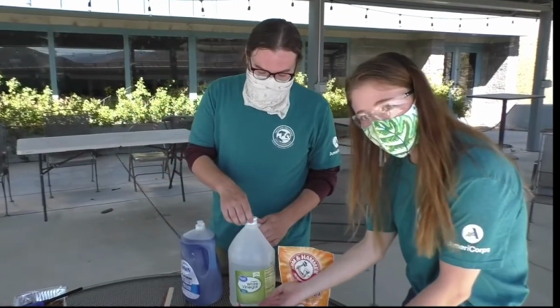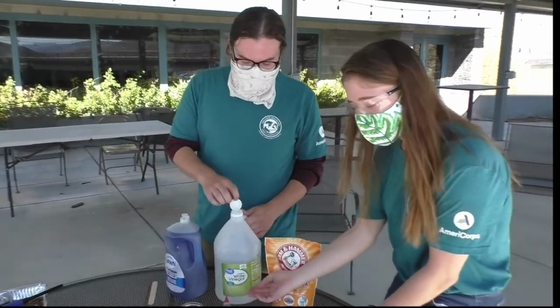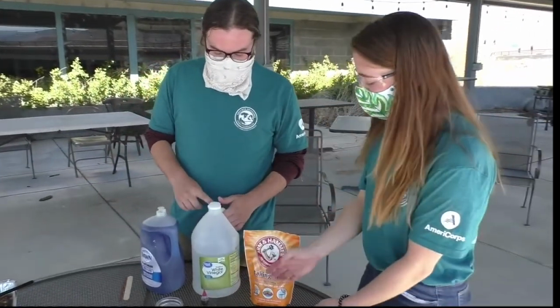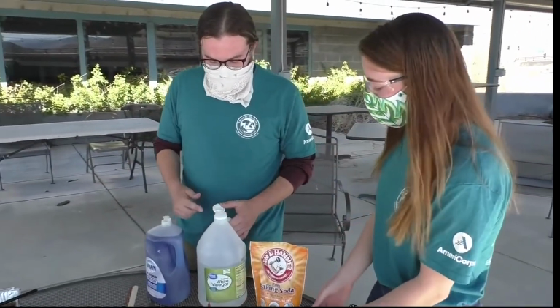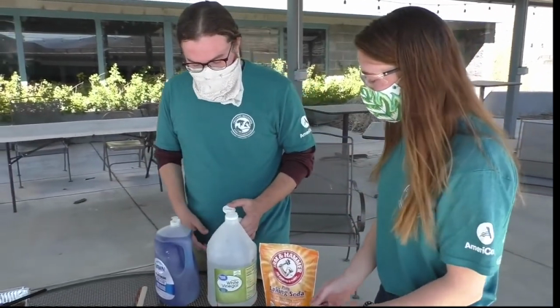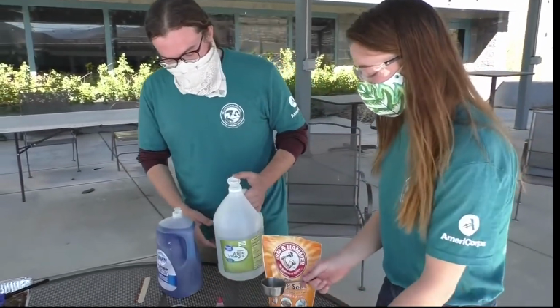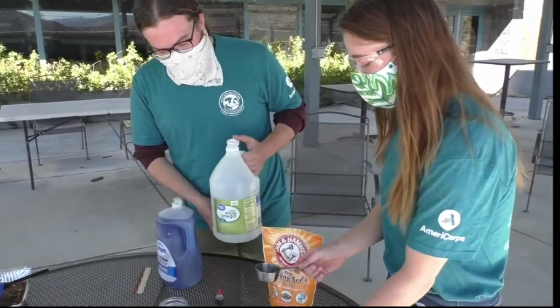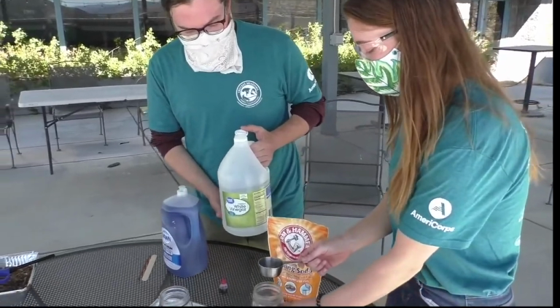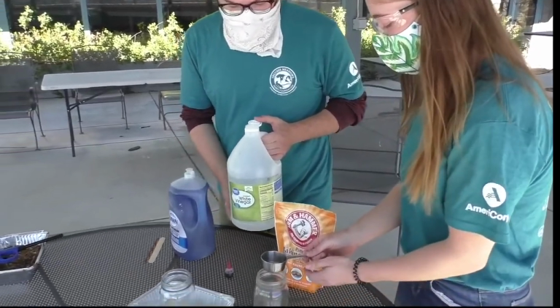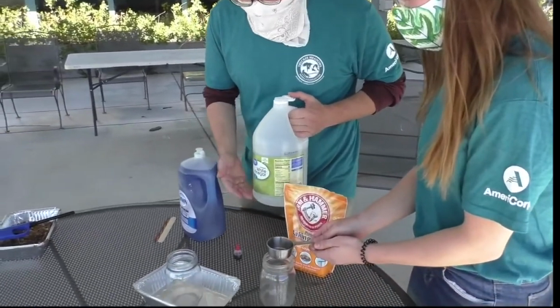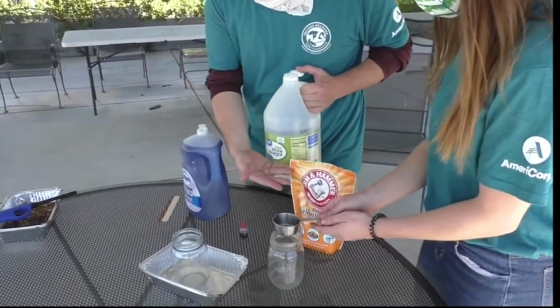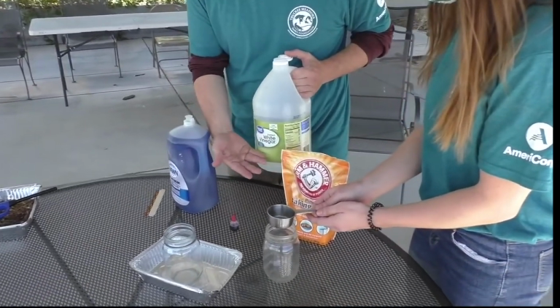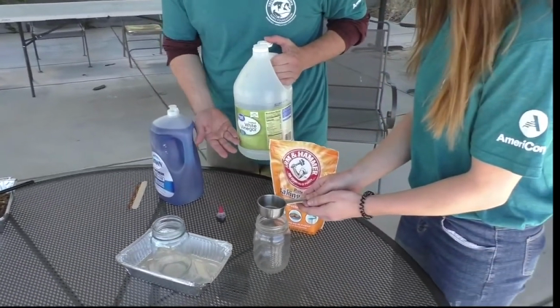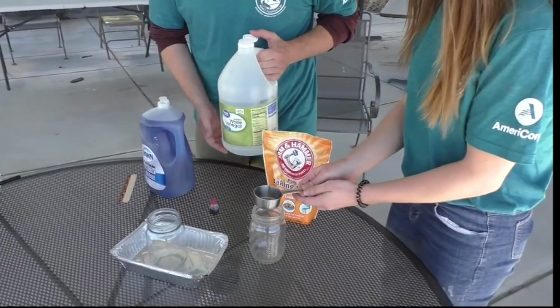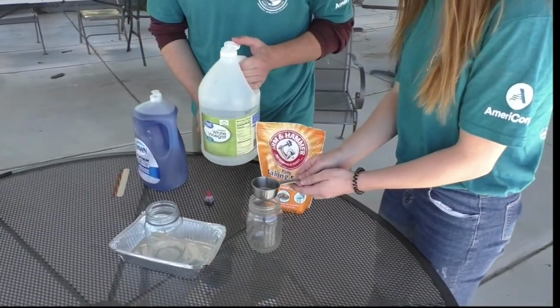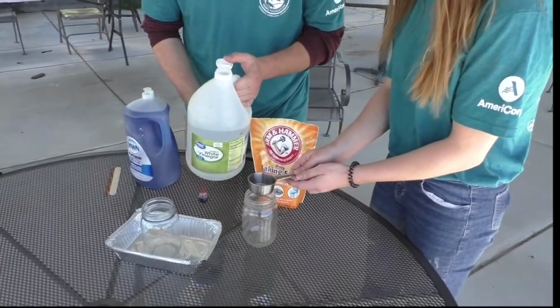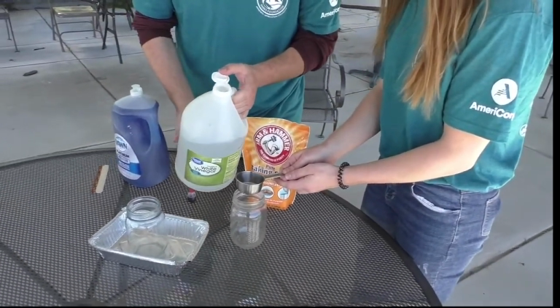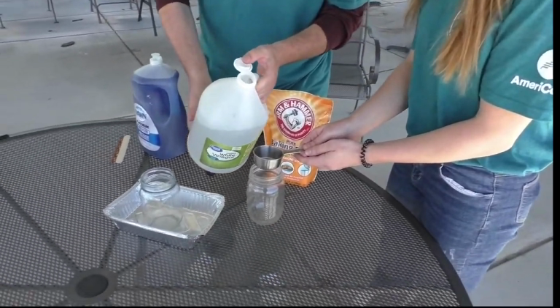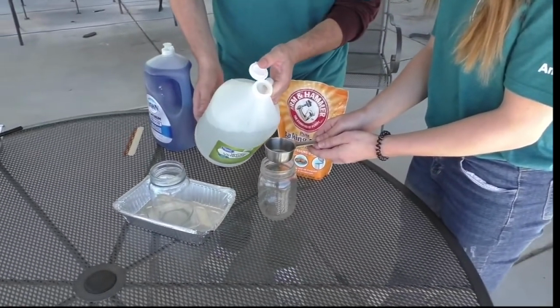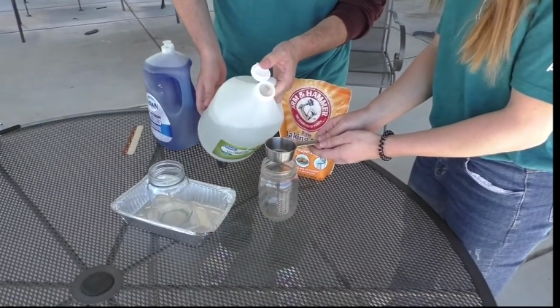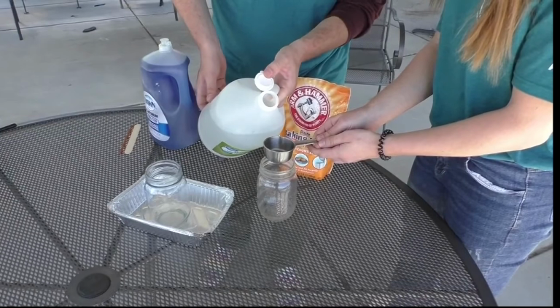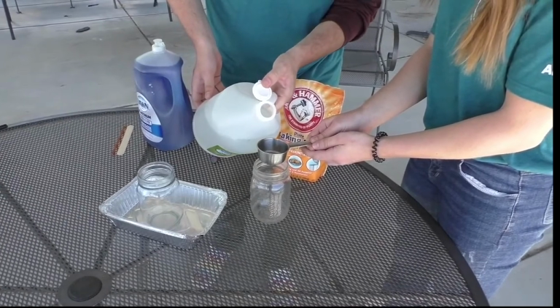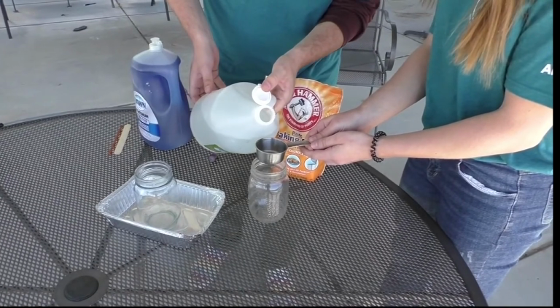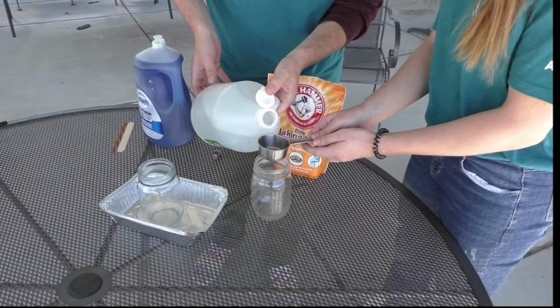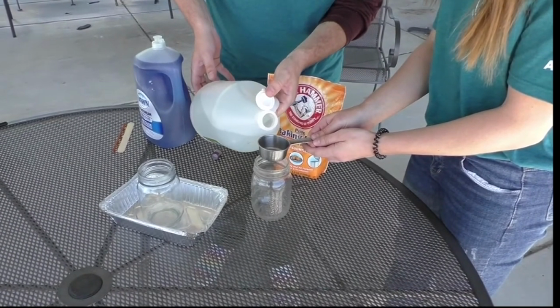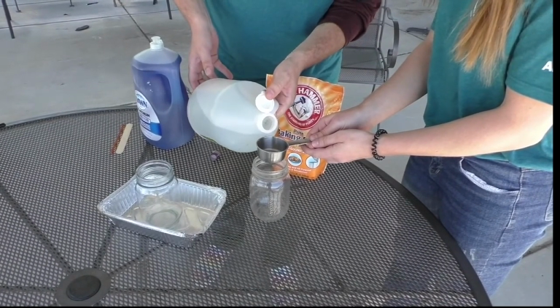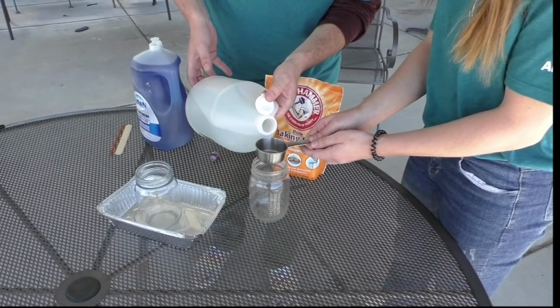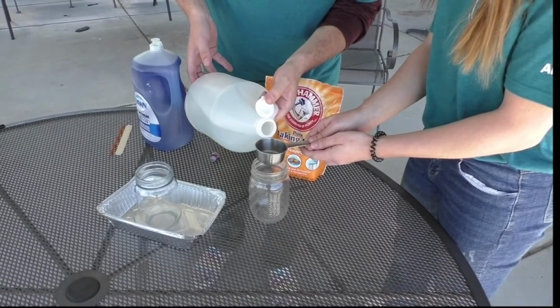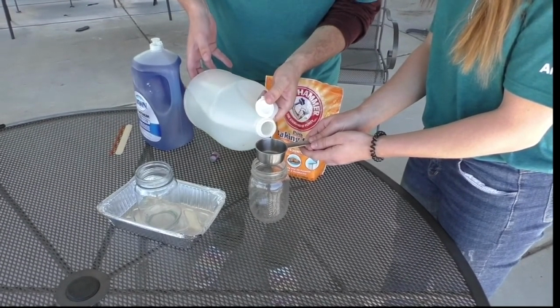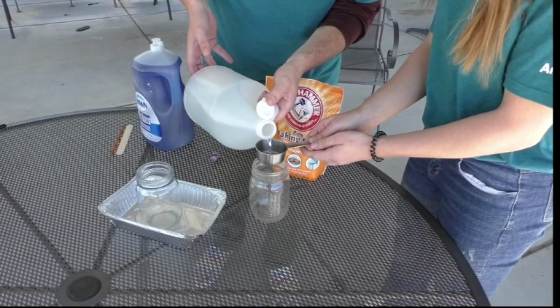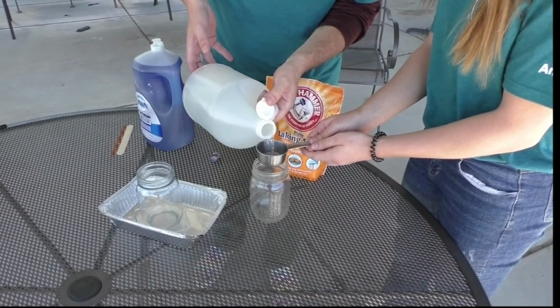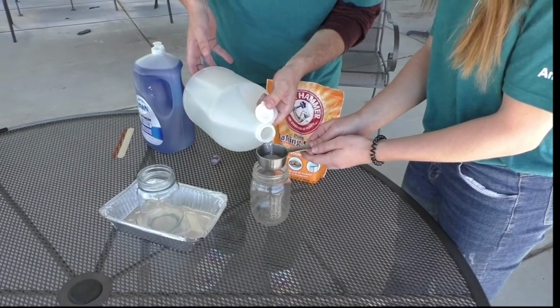First, measure half a cup of vinegar into a jar. Add a drop of red food coloring to dye the mixture to match the fire foam used by wildland firefighters.